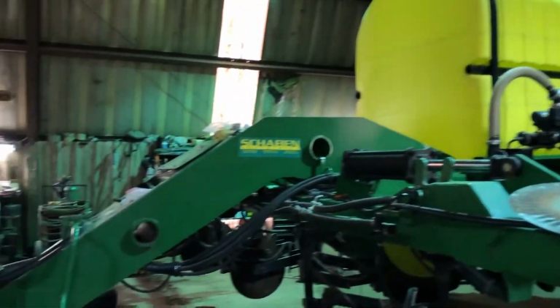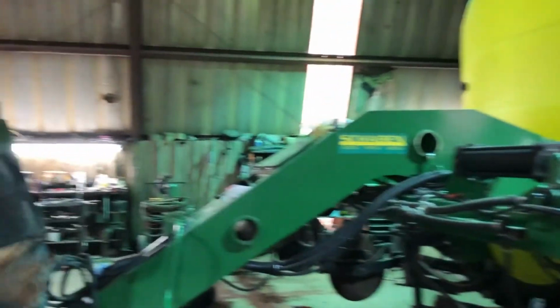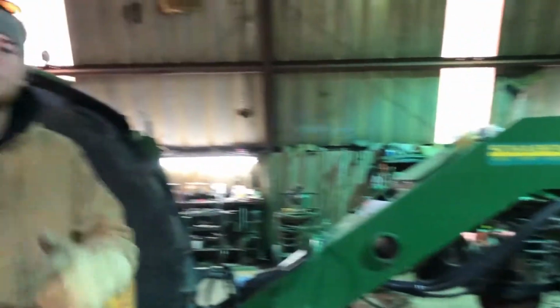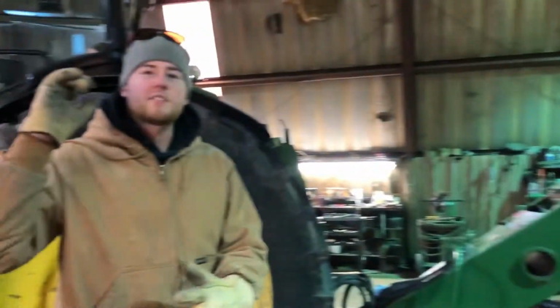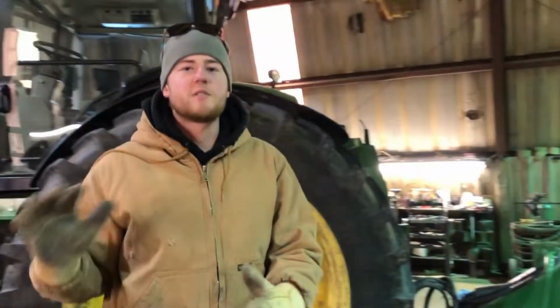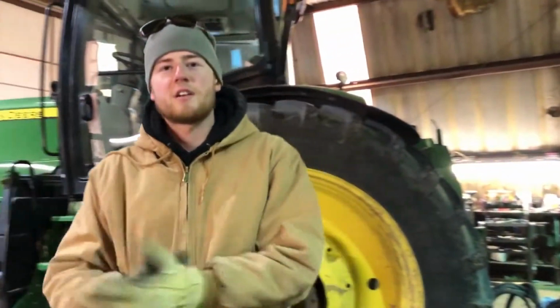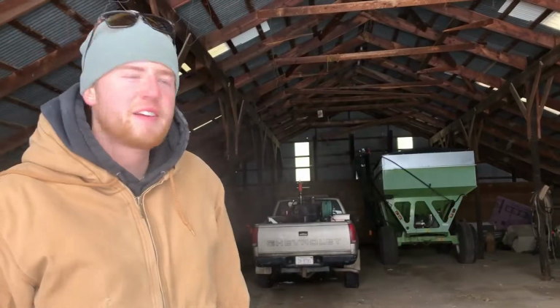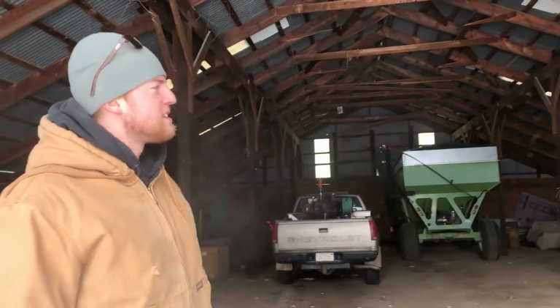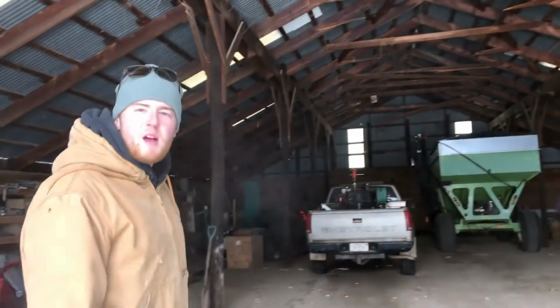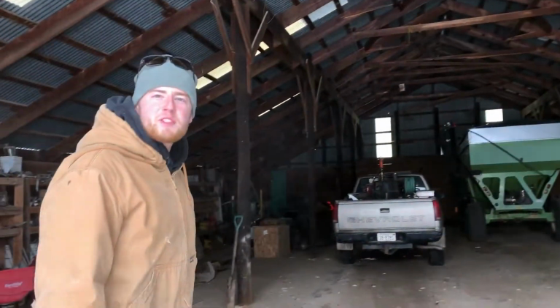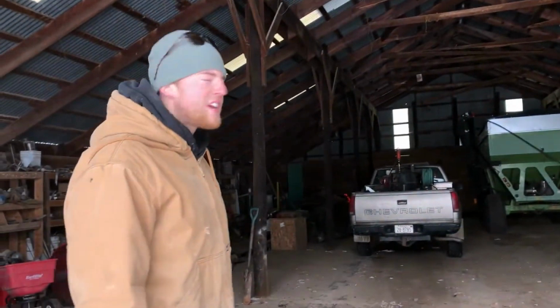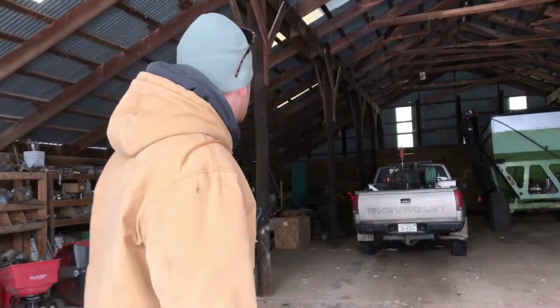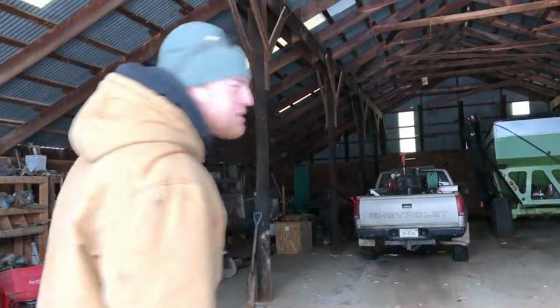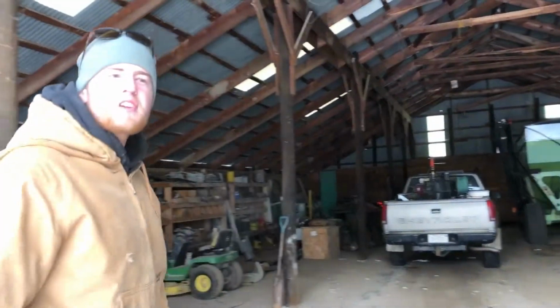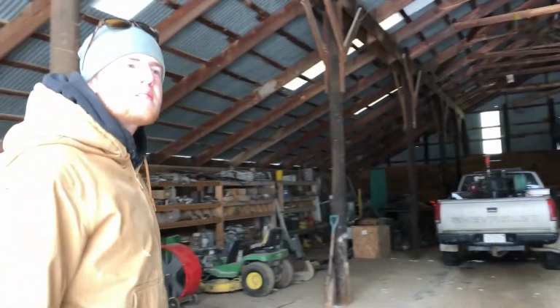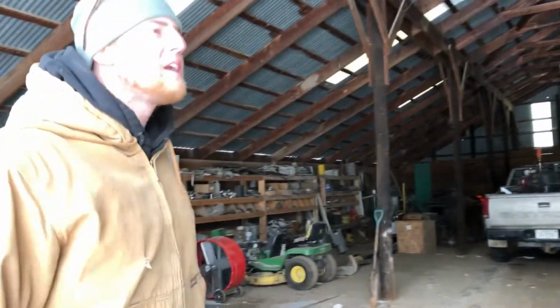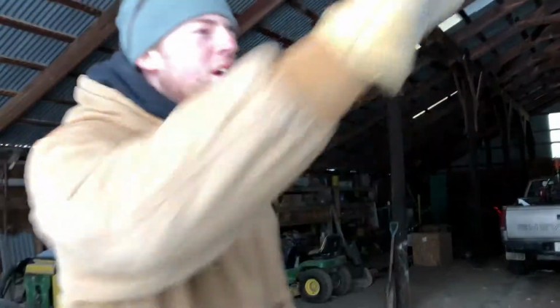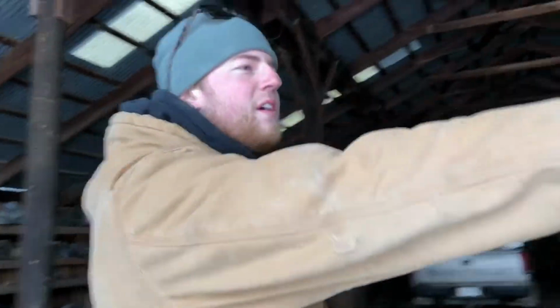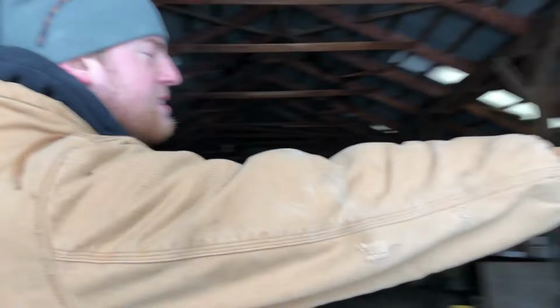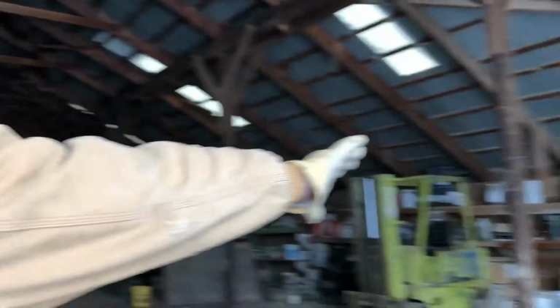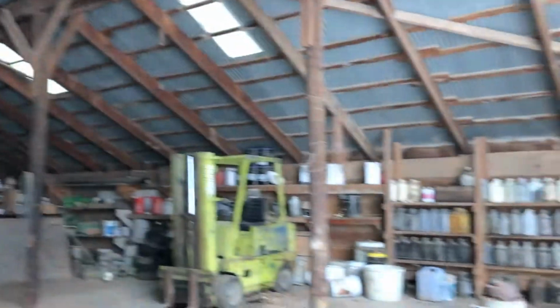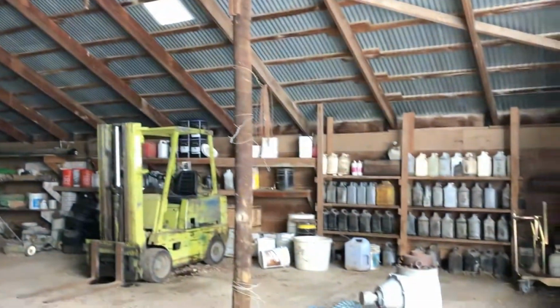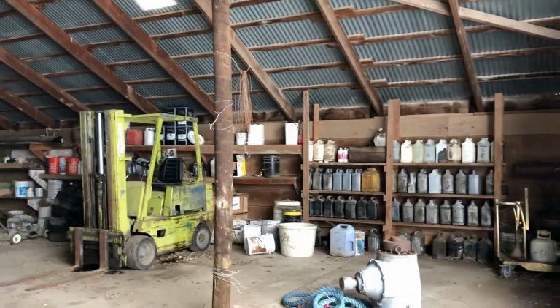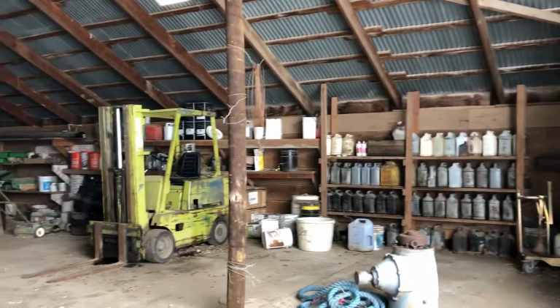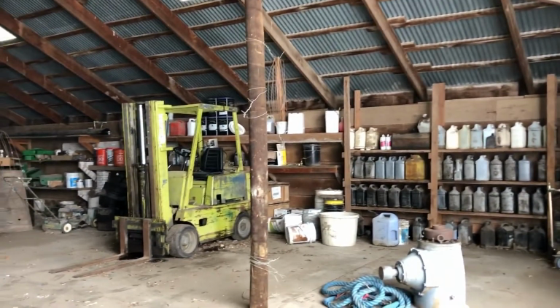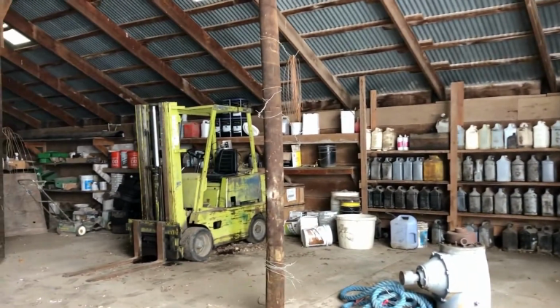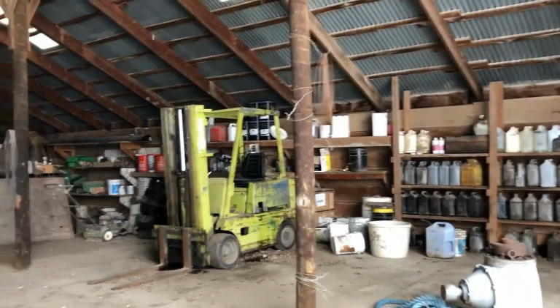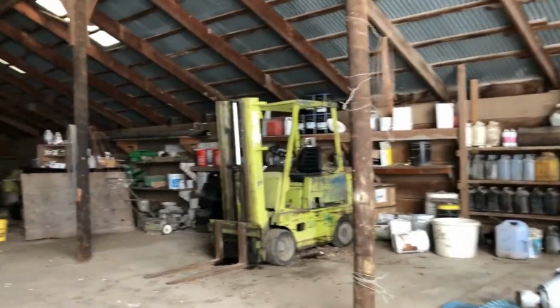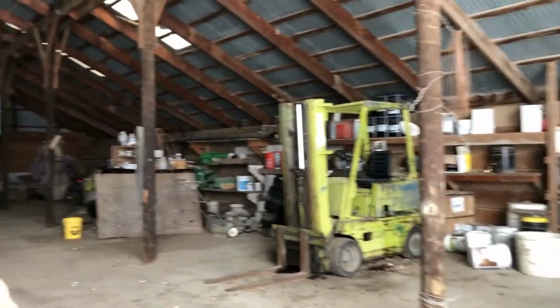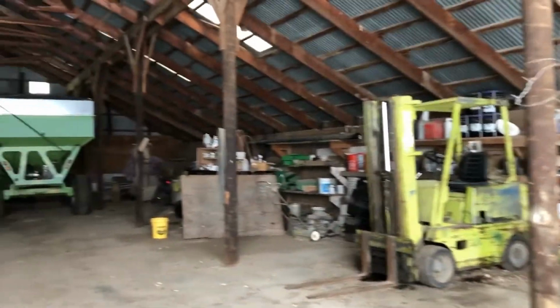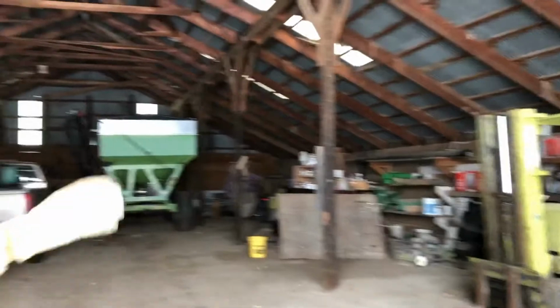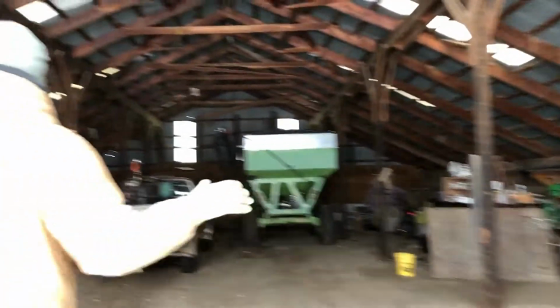Let's go check out the other machinery sheds. This is the smaller machinery shed right by the shop, so we keep oil and stuff in here. We've got Guido the forklift — the pre-forklift. That's another story.